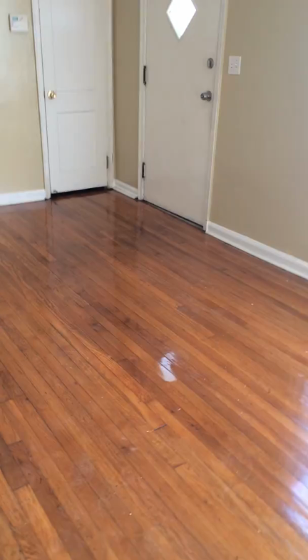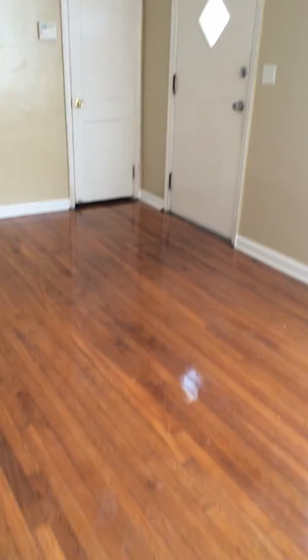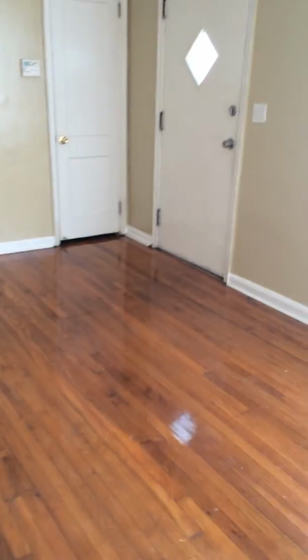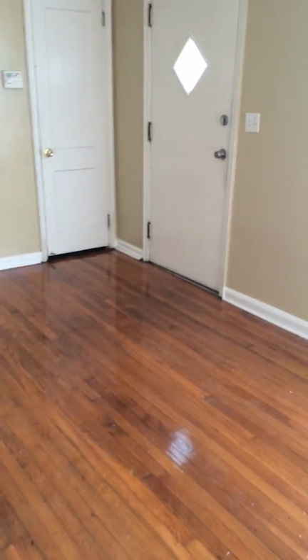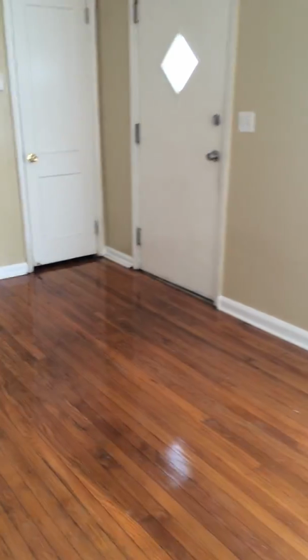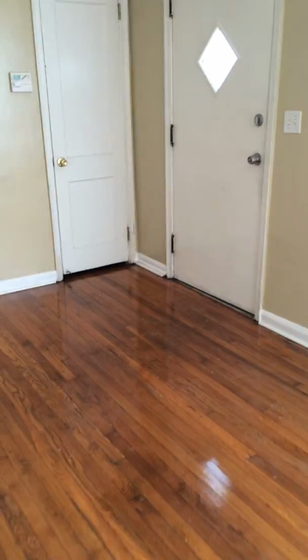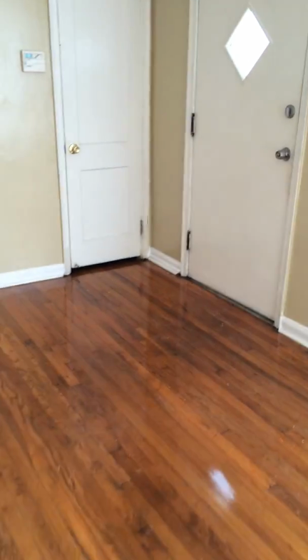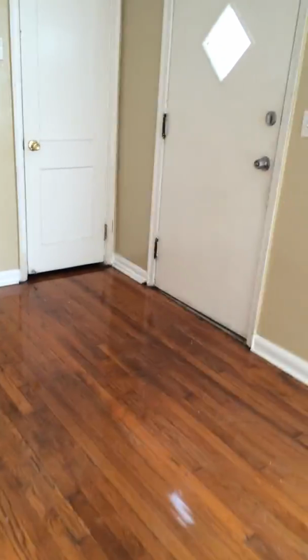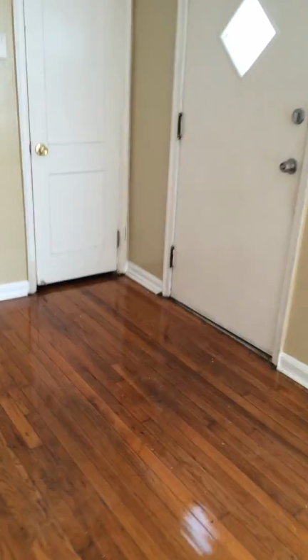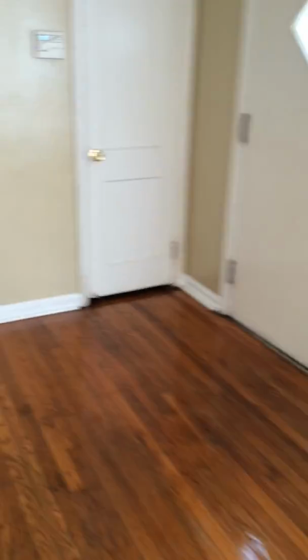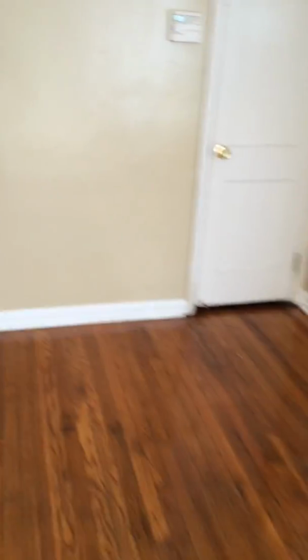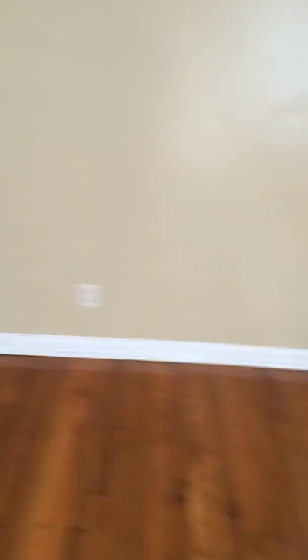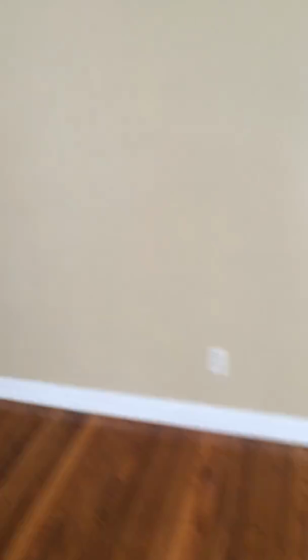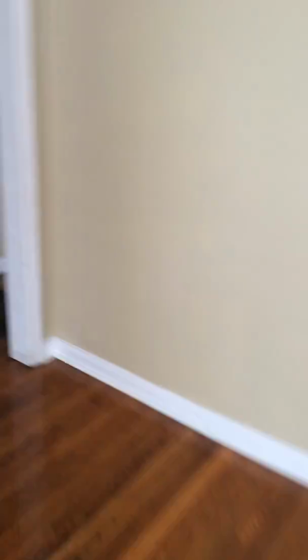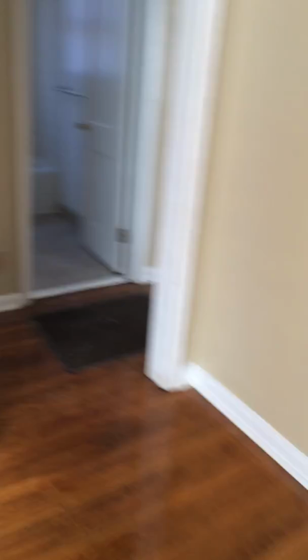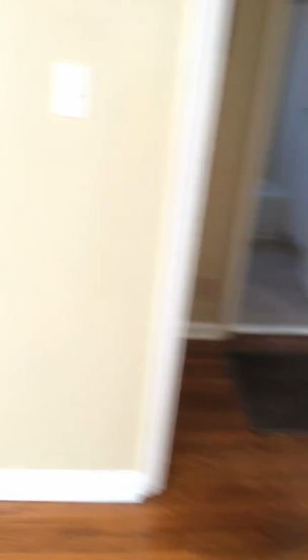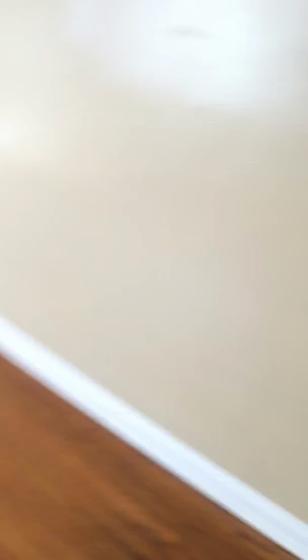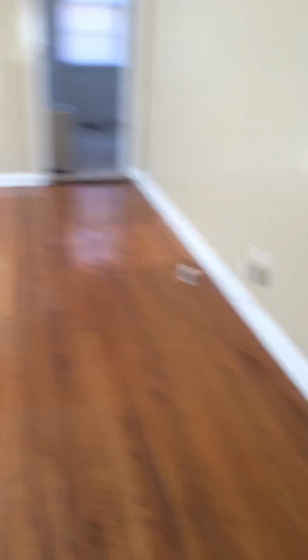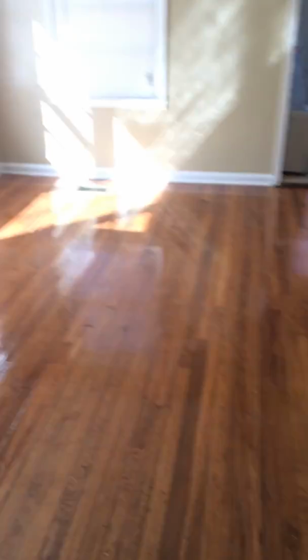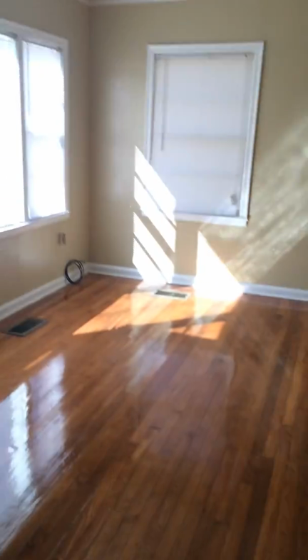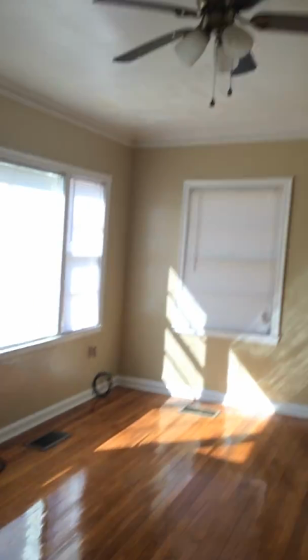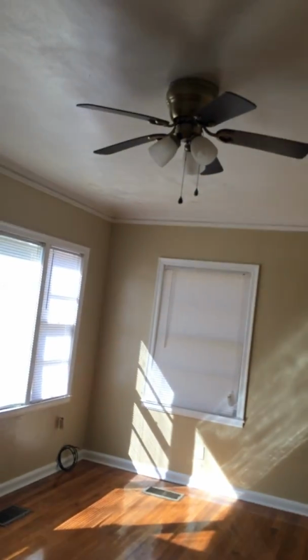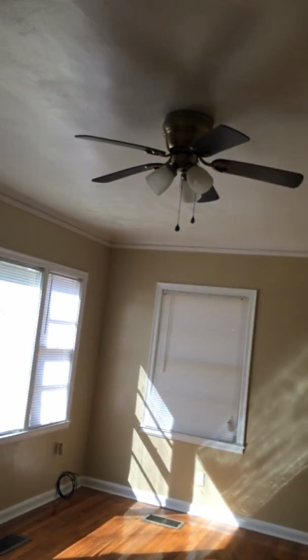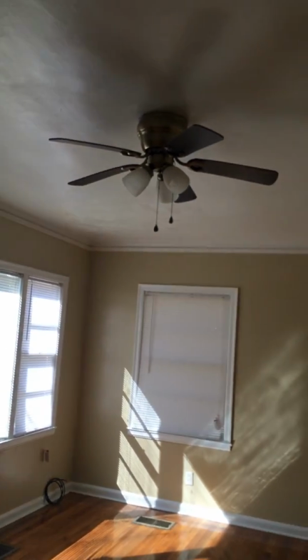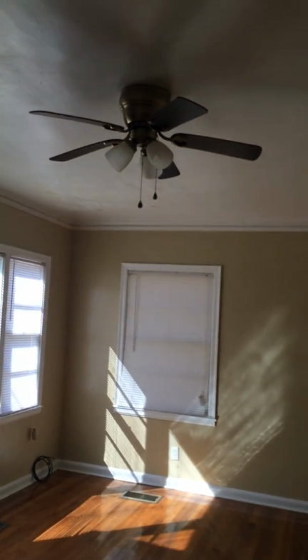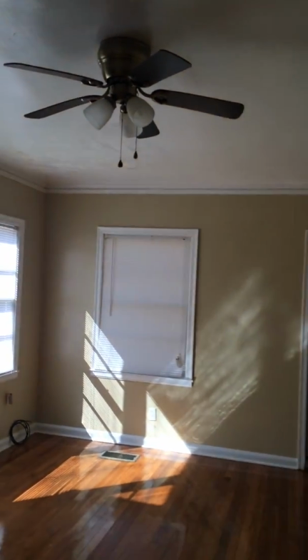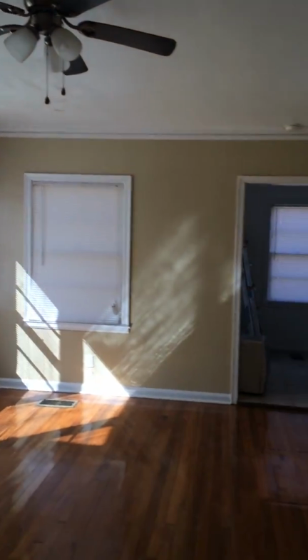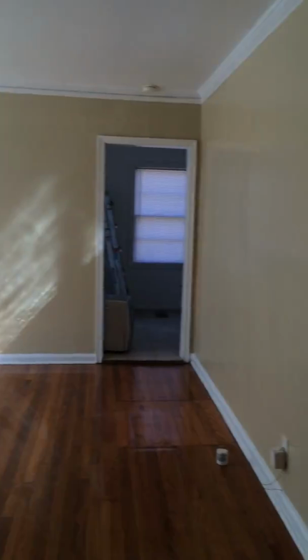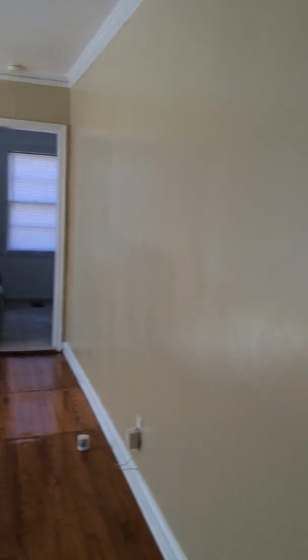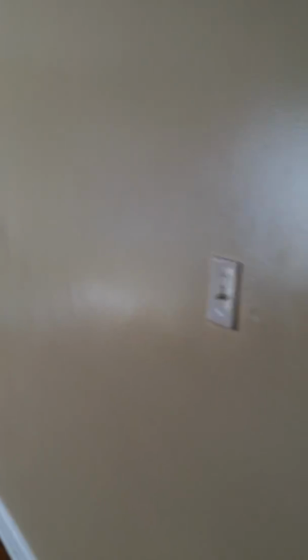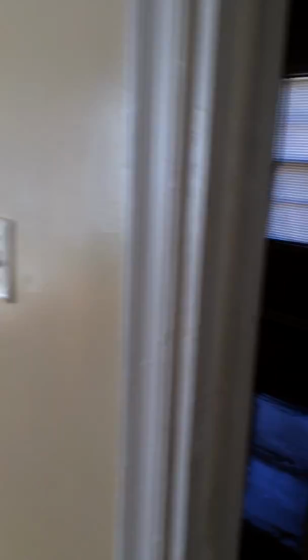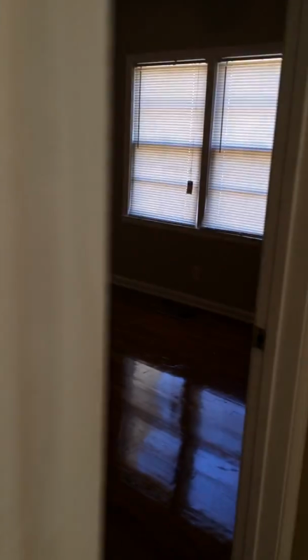So that's the living room. We always try to put a fan in the living room, just to give them a little extra.